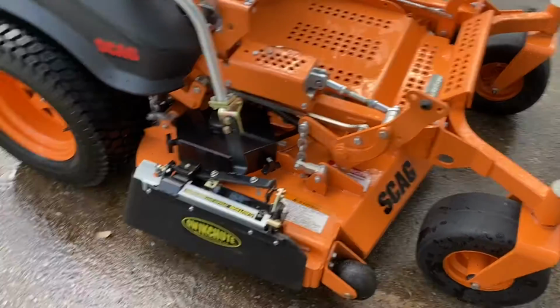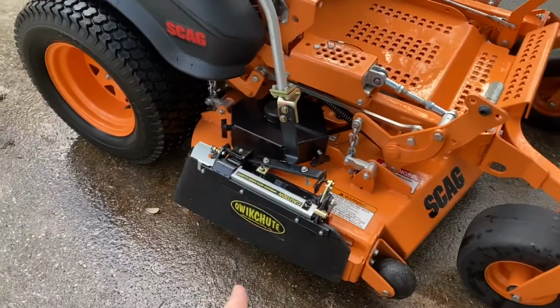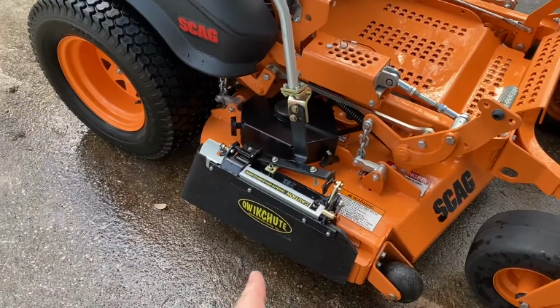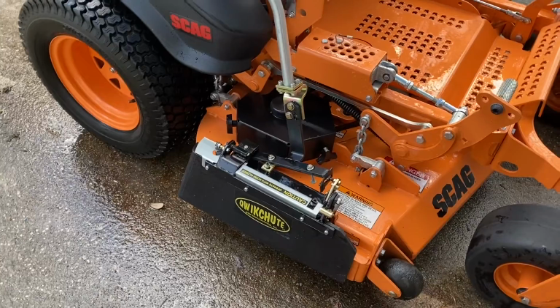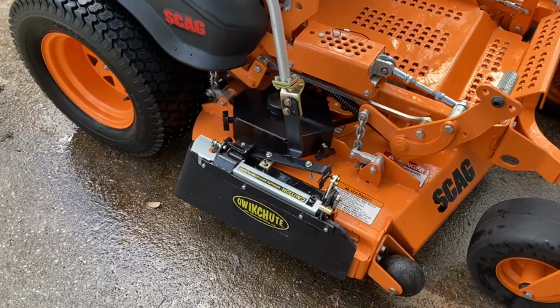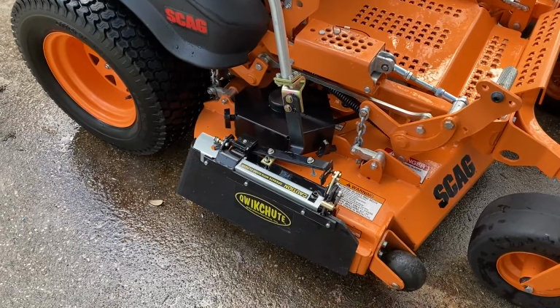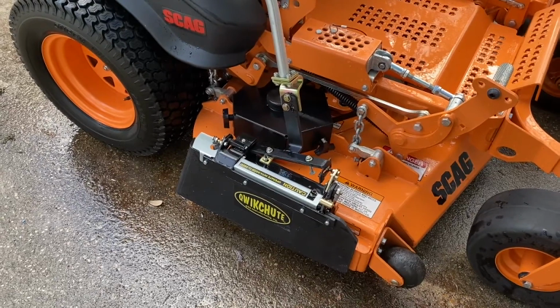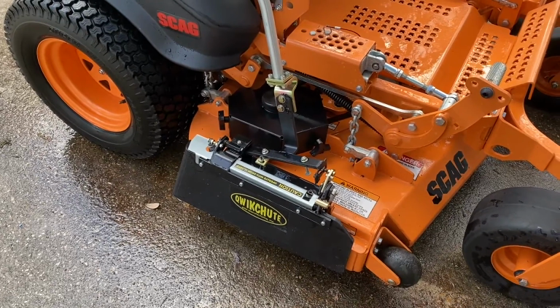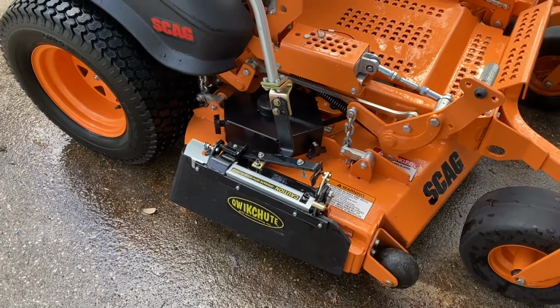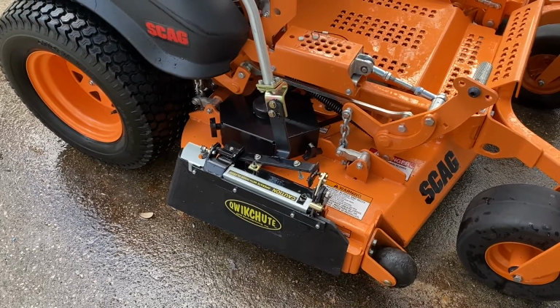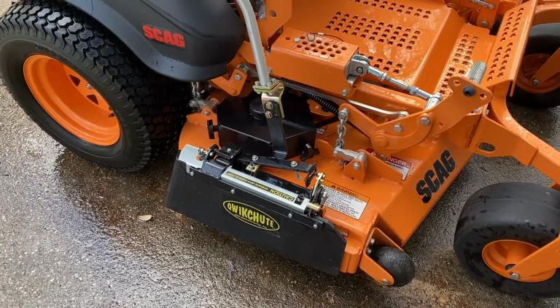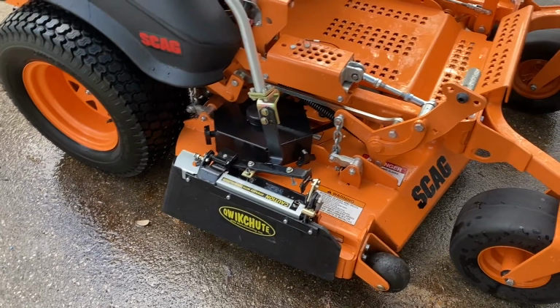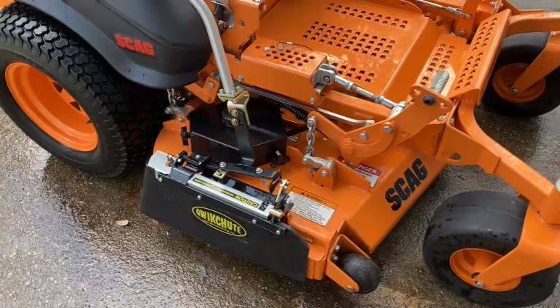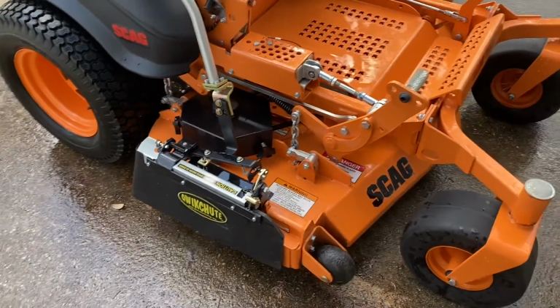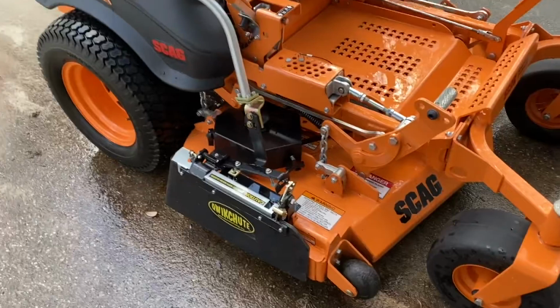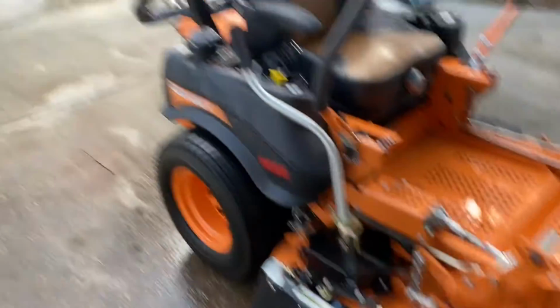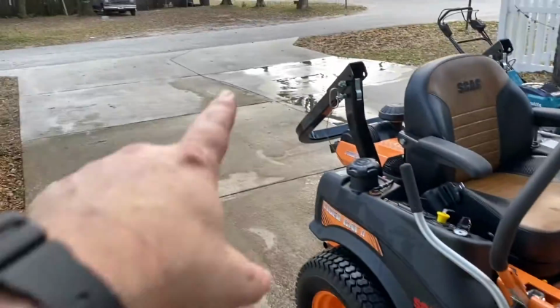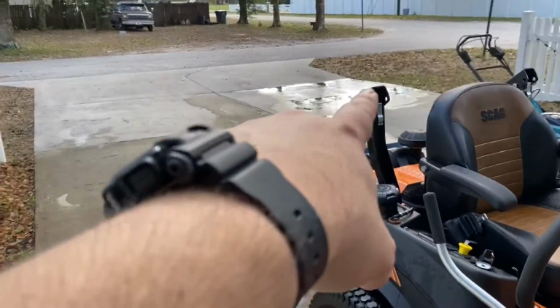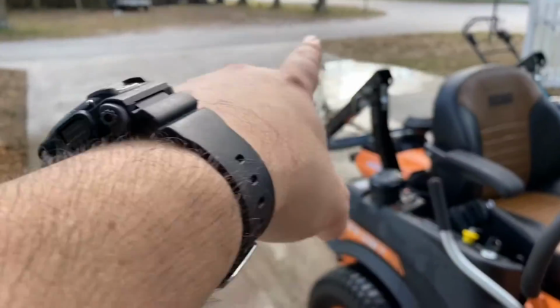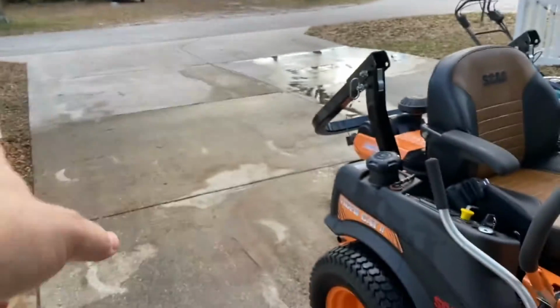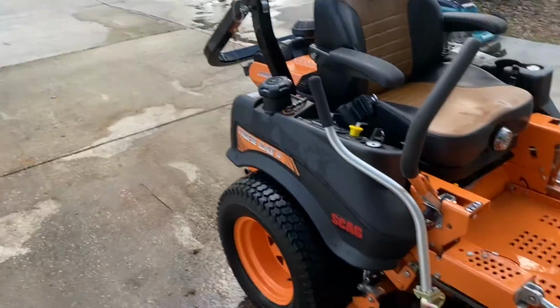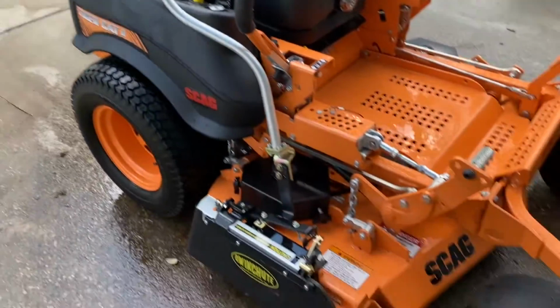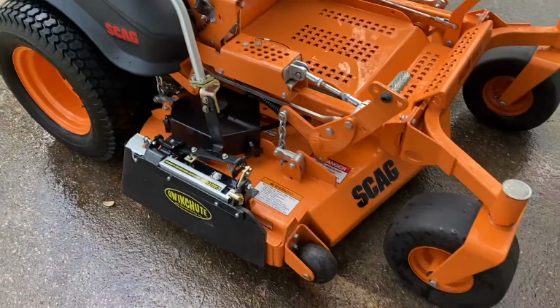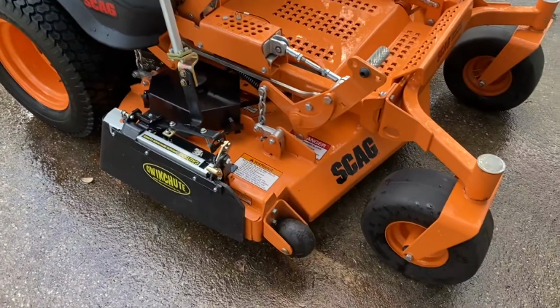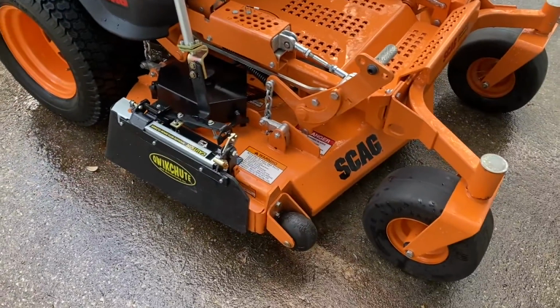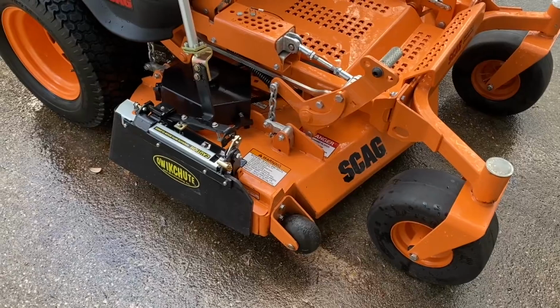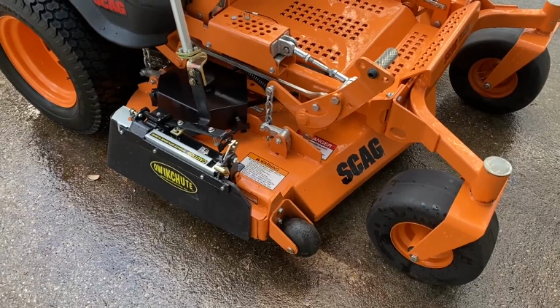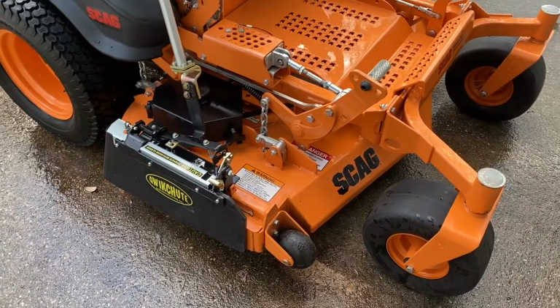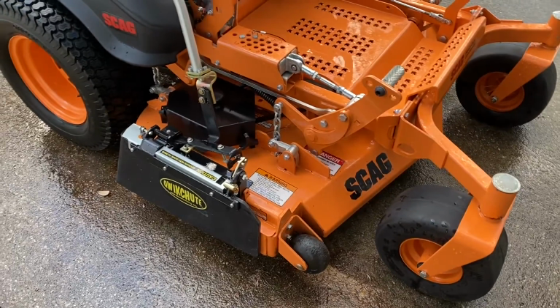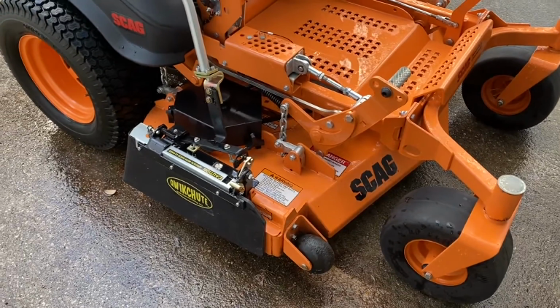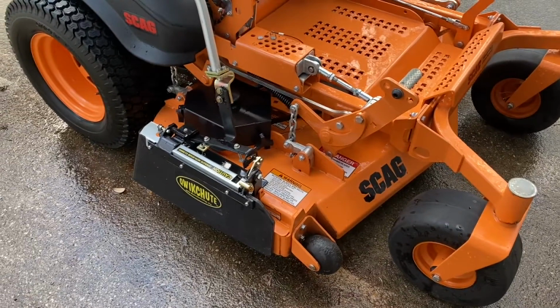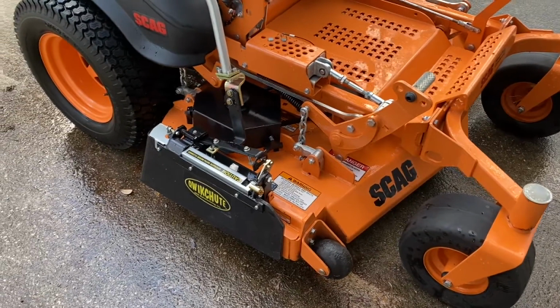I added the quick-shoot grass door on this last season, and I use it quite a lot mowing out here on the street, making sure it doesn't blow all the leaves and stuff out, and it seems to work pretty good.